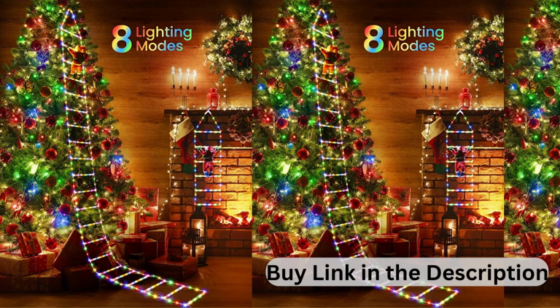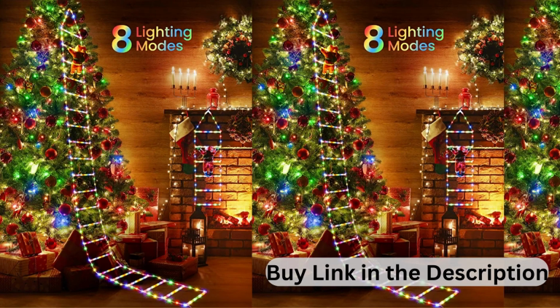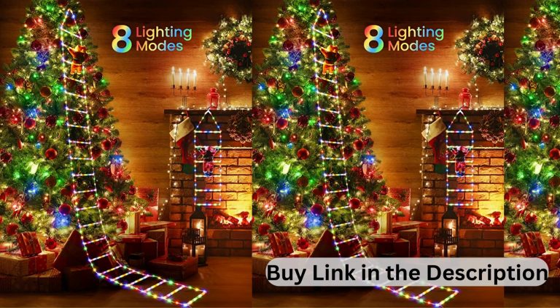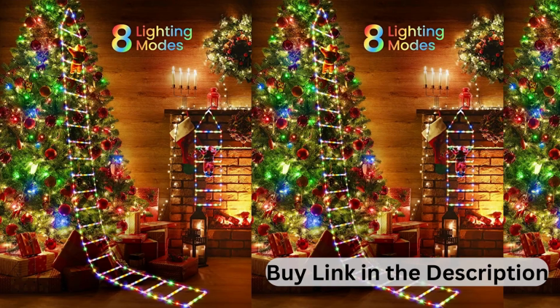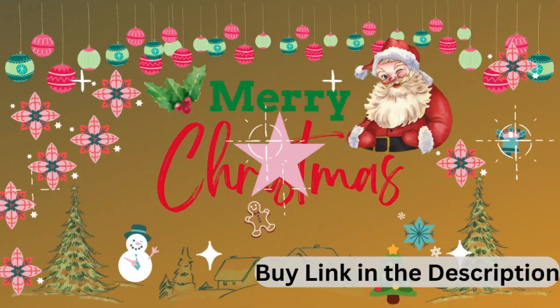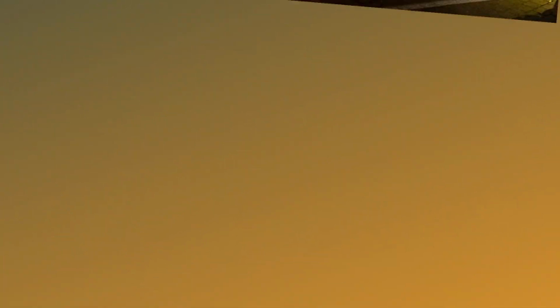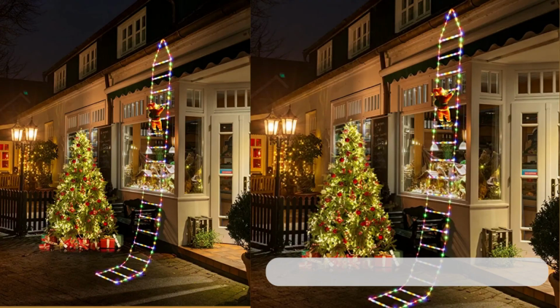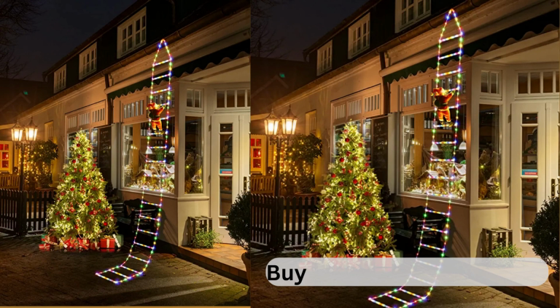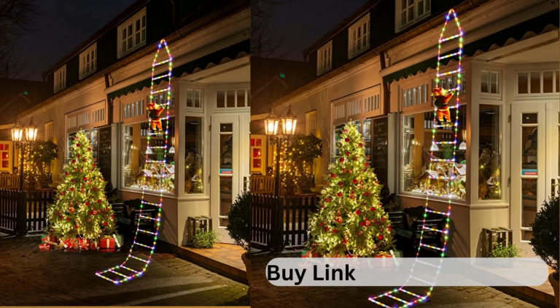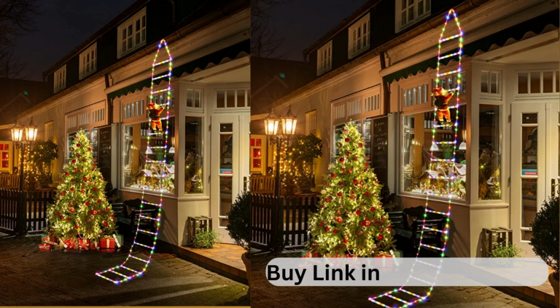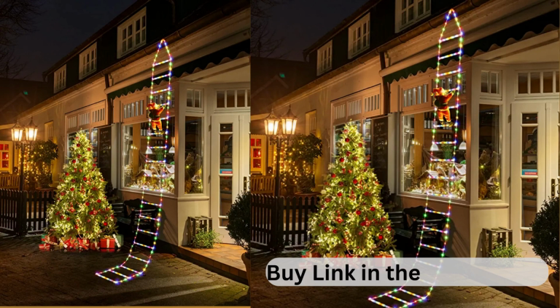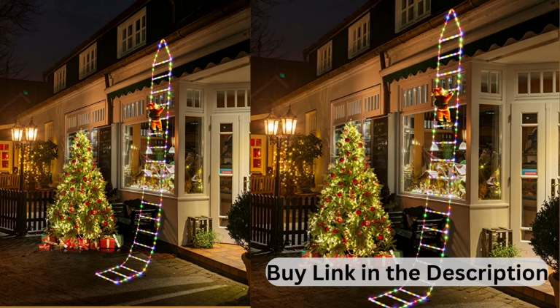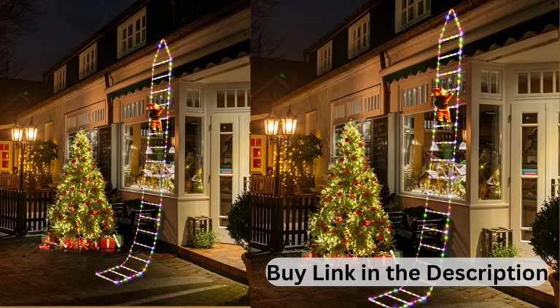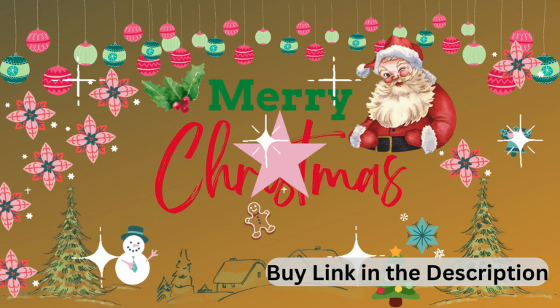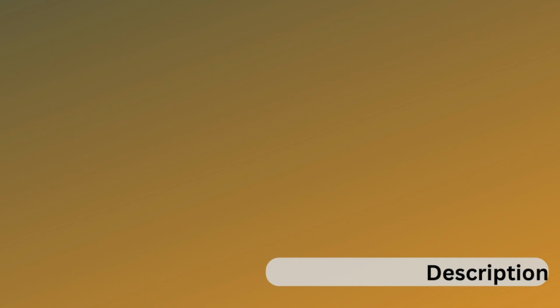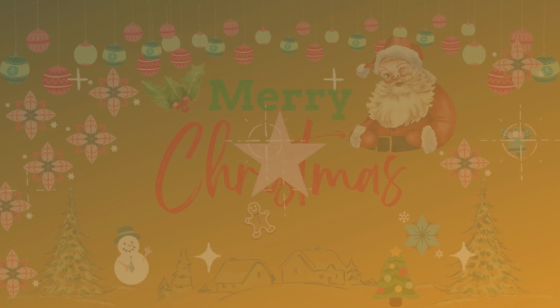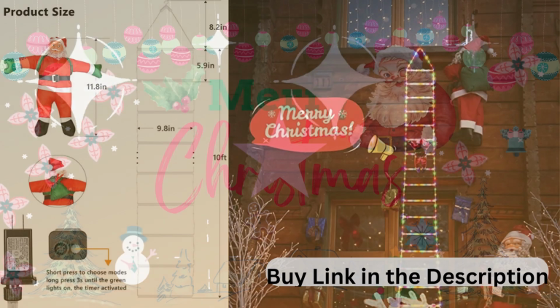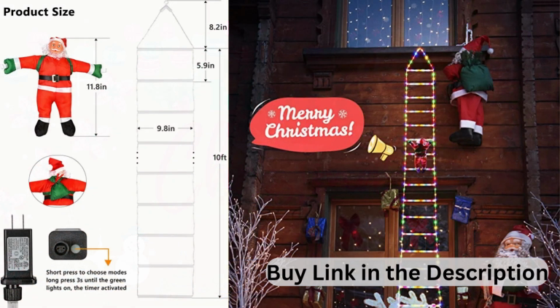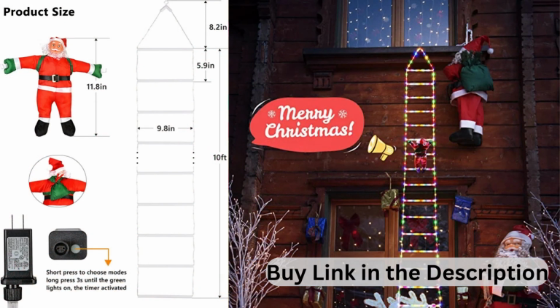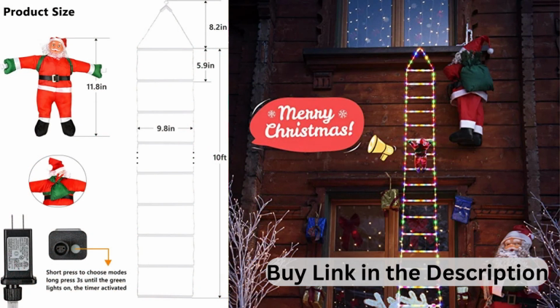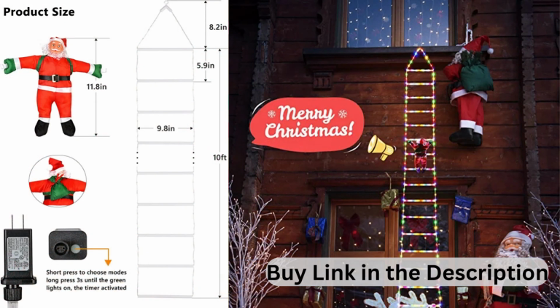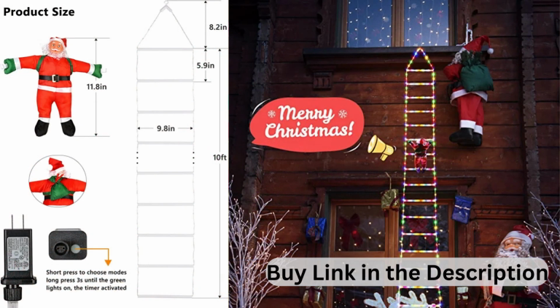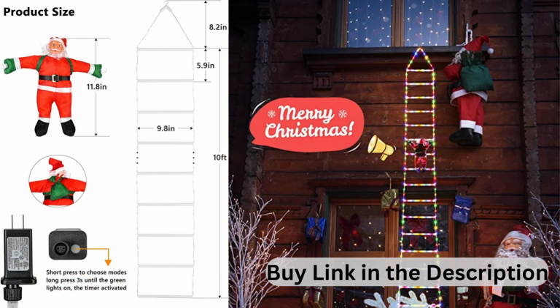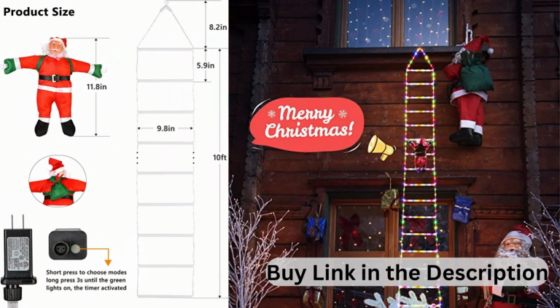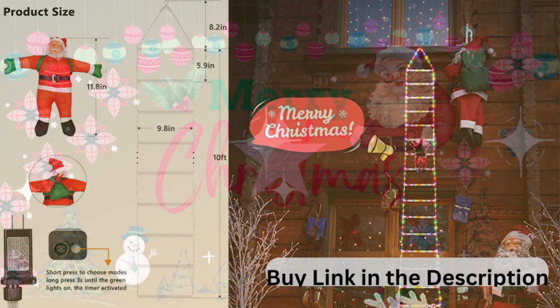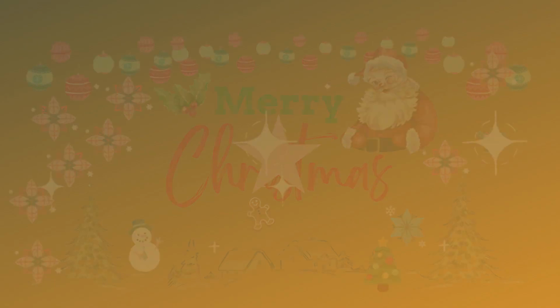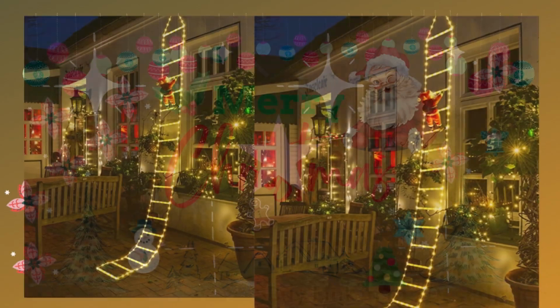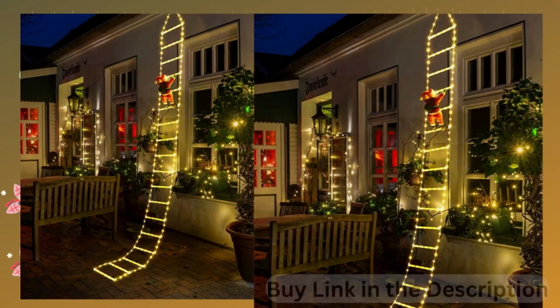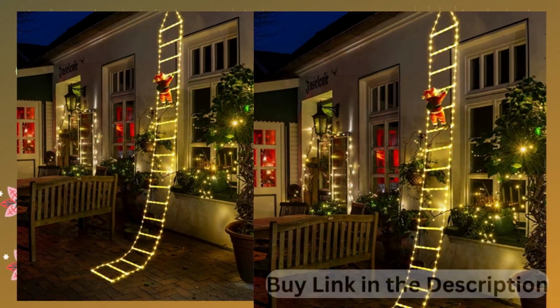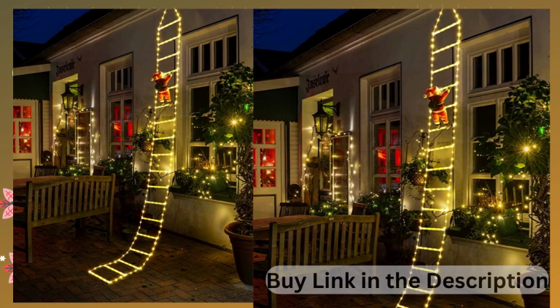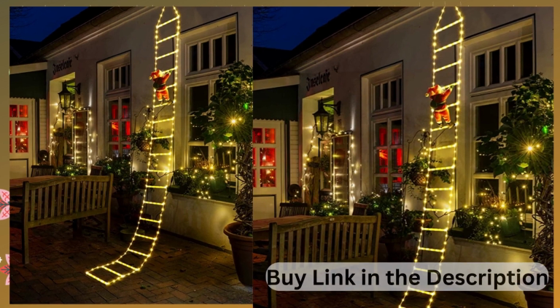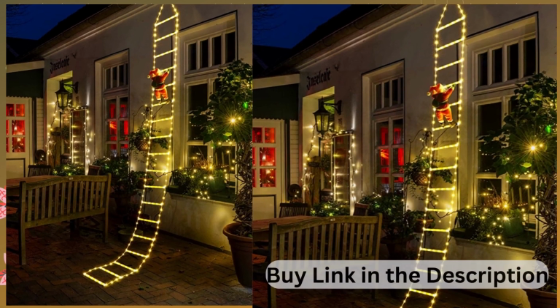Two-door LED Christmas Lights — 10-foot Christmas Decorative Ladder Lights with Santa Claus, Christmas Decorations Lights for Indoor, Outdoor, Window, Garden, Home, Wall, and X-mas Tree Decor.